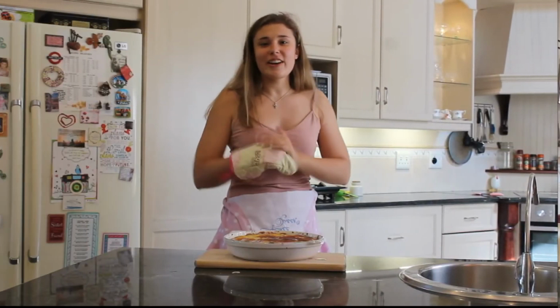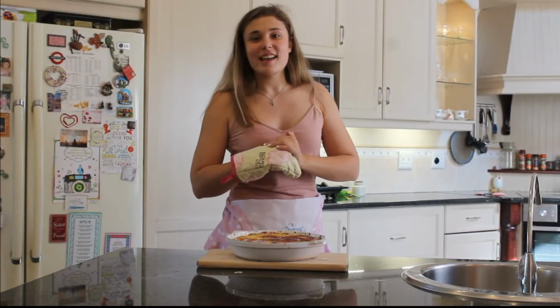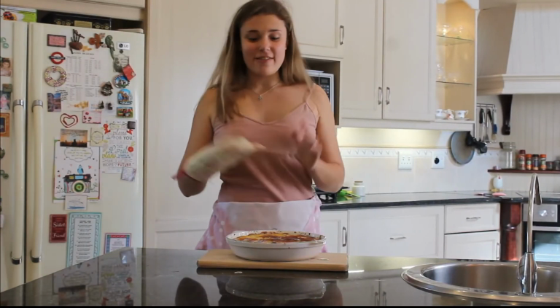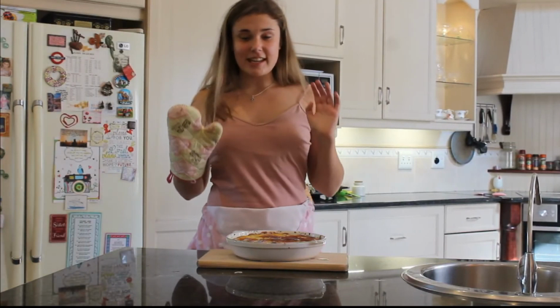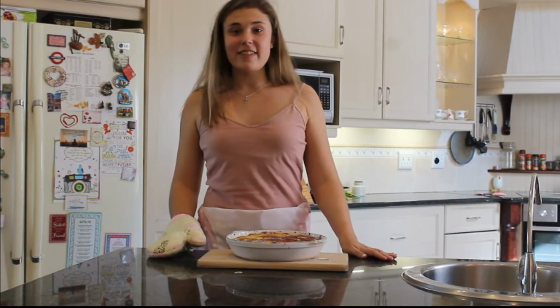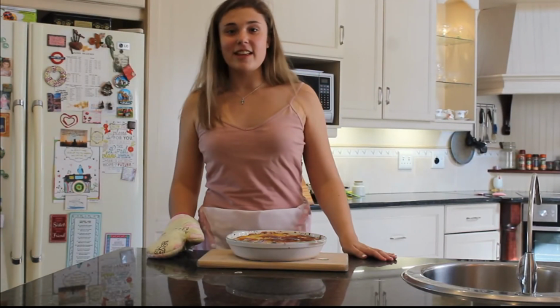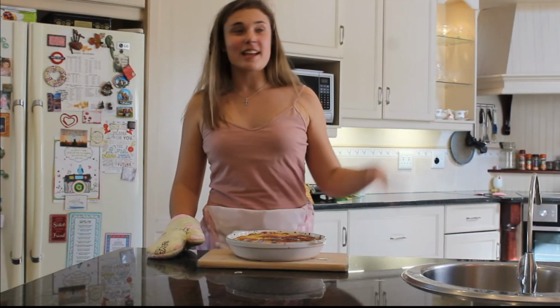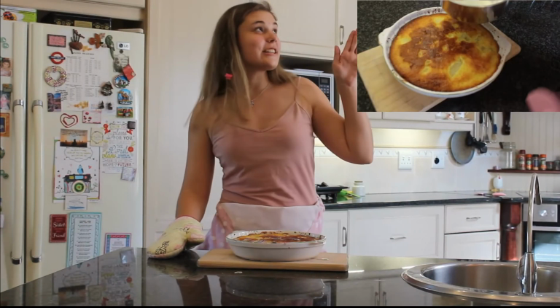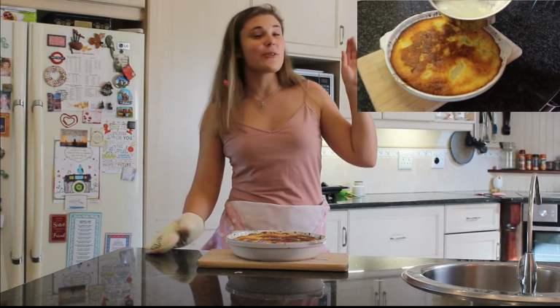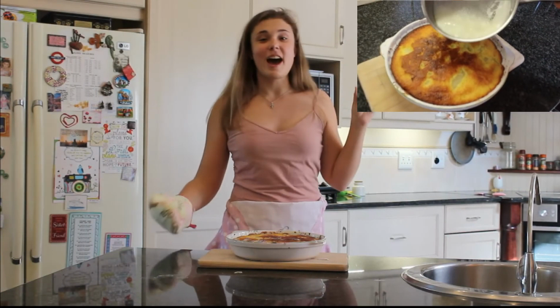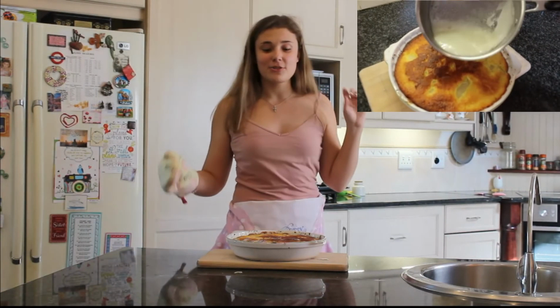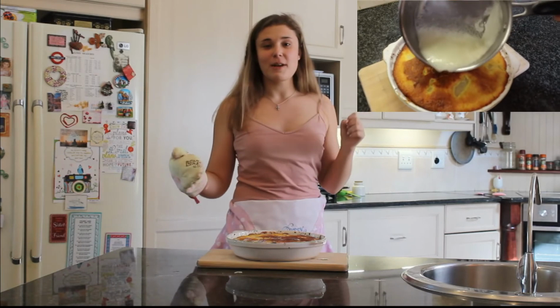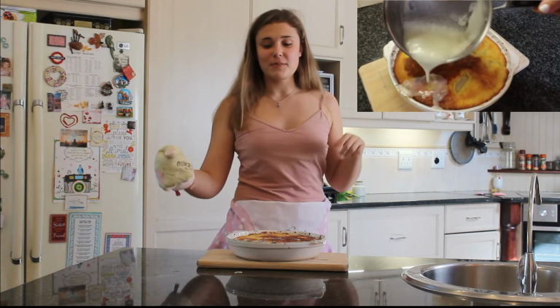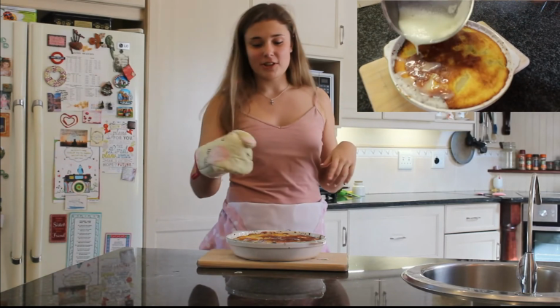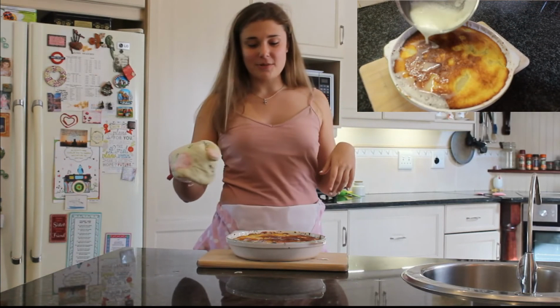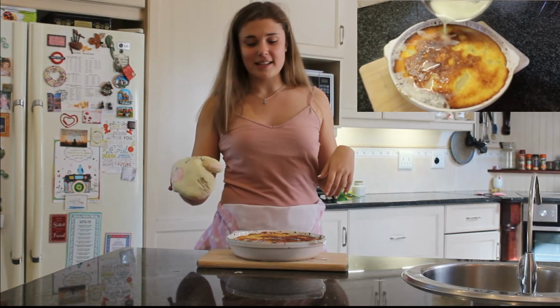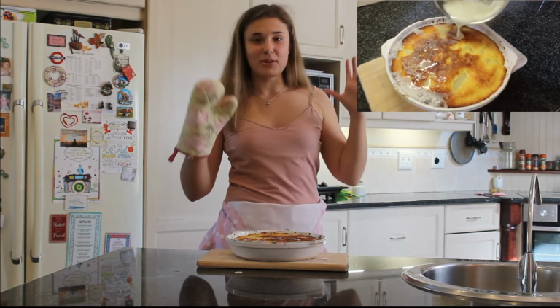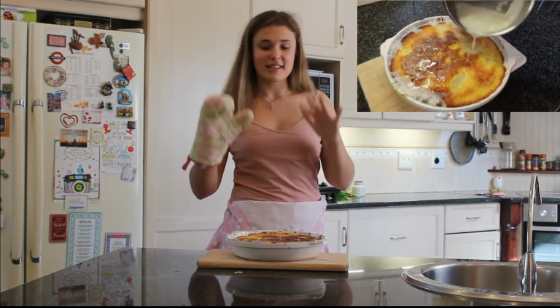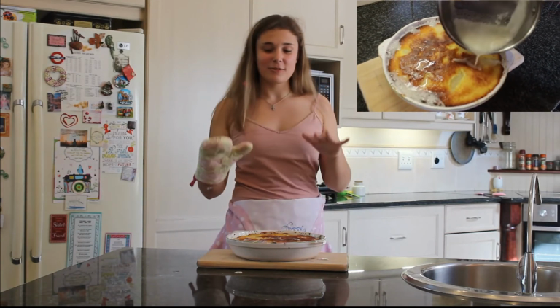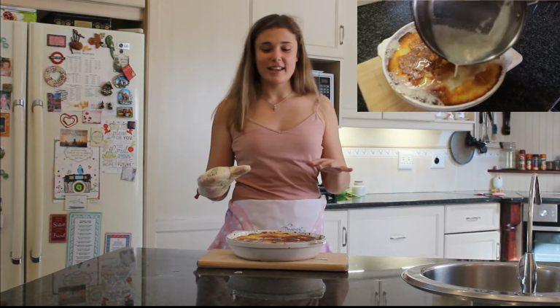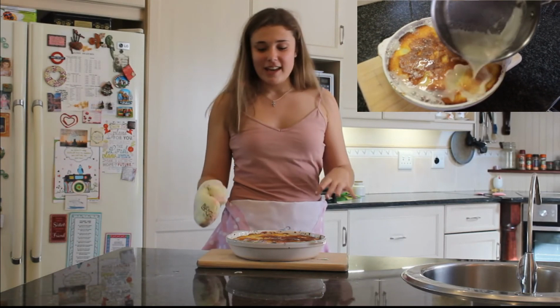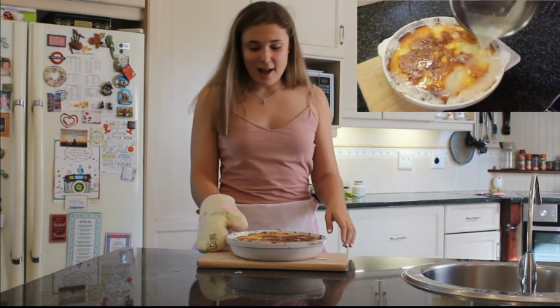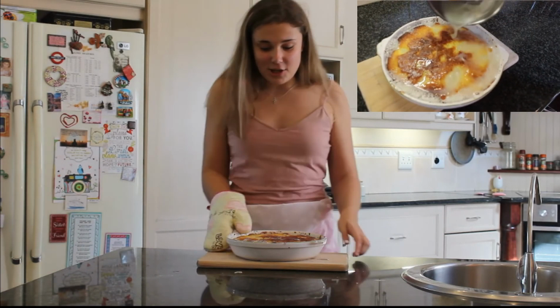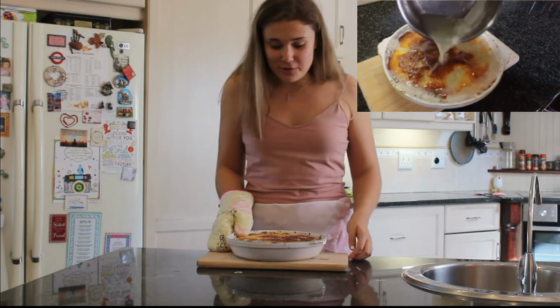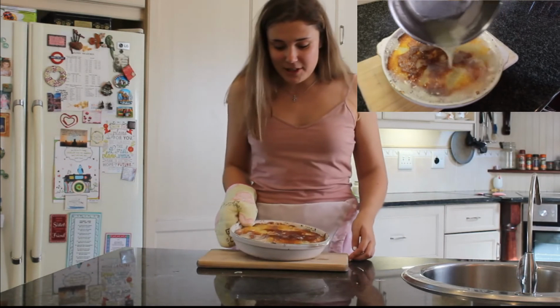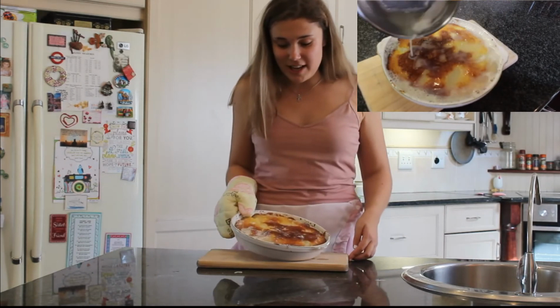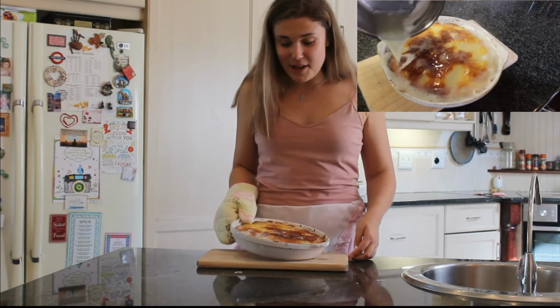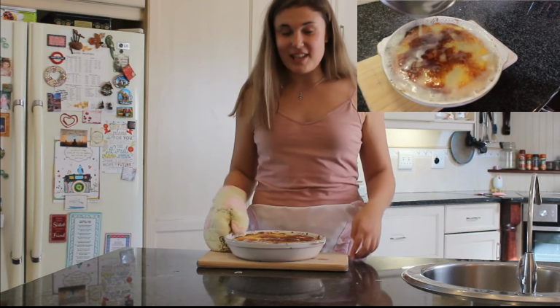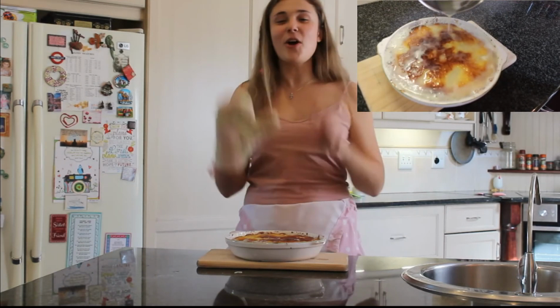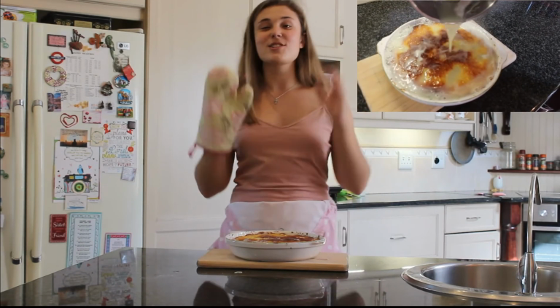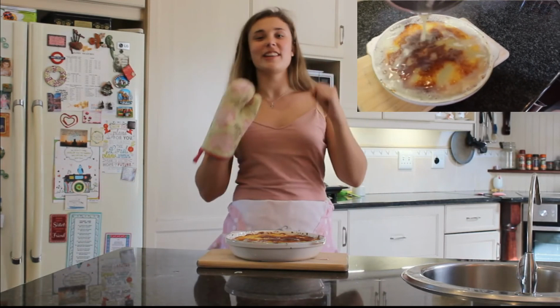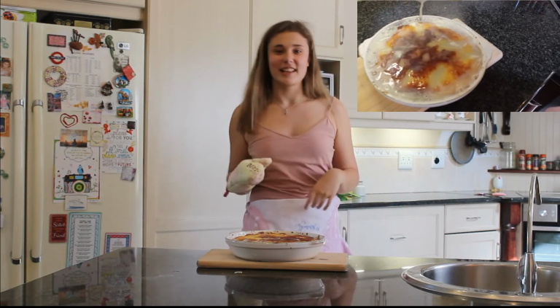Okay guys, so I've just taken it out of the oven, and as you can see, I straight away poured the sauce mixture onto it, and it's bubbled and soaked in. It now looks incredibly good, spongy, and totally, totally delicious.